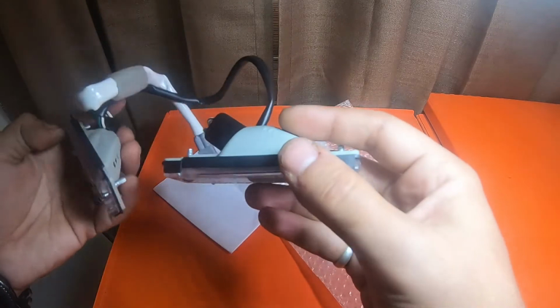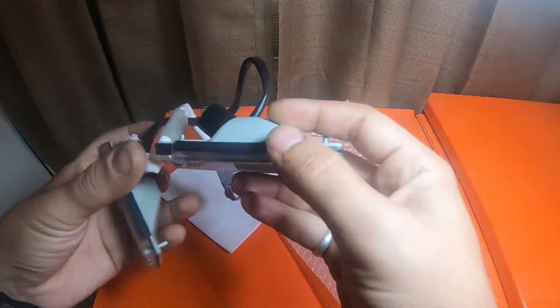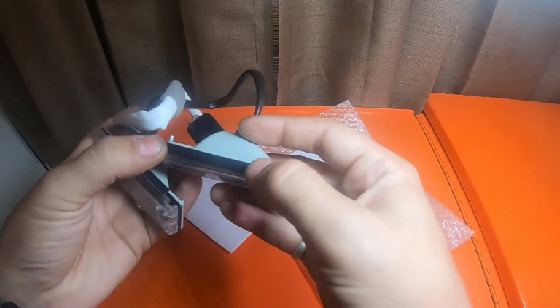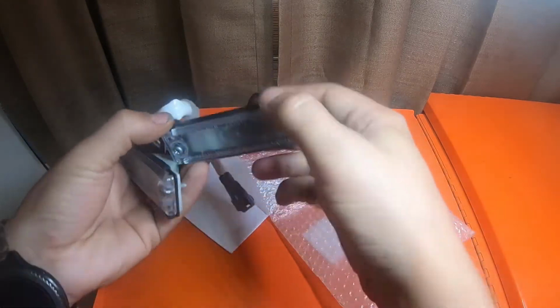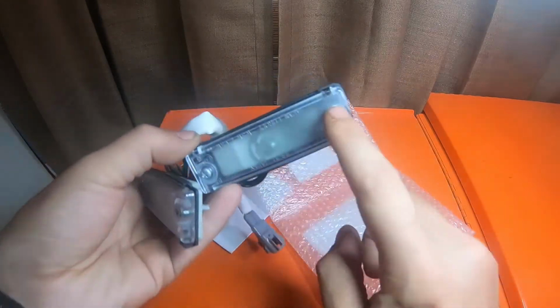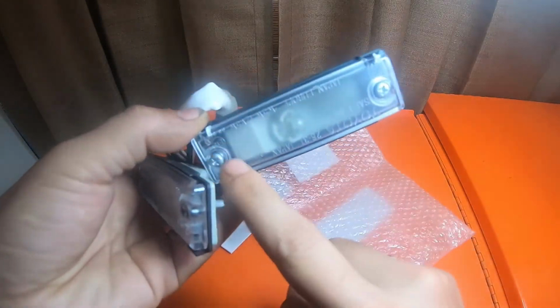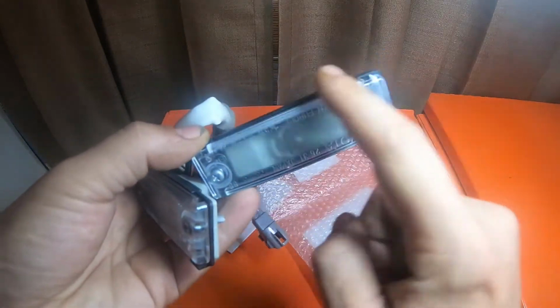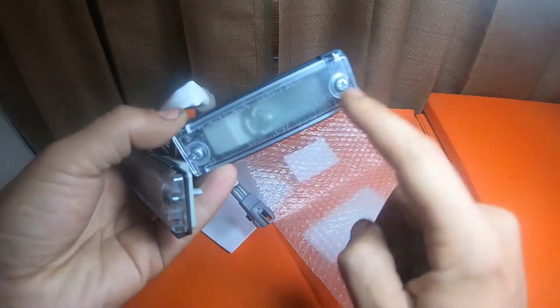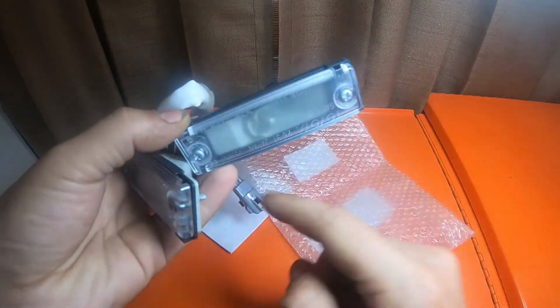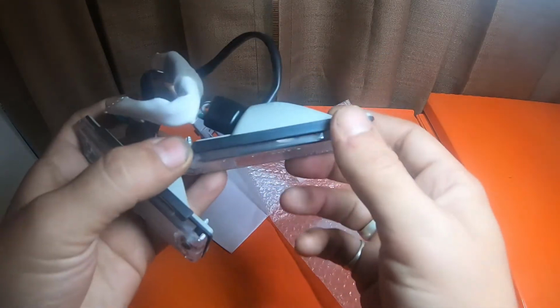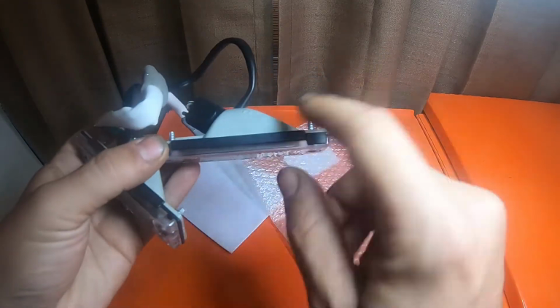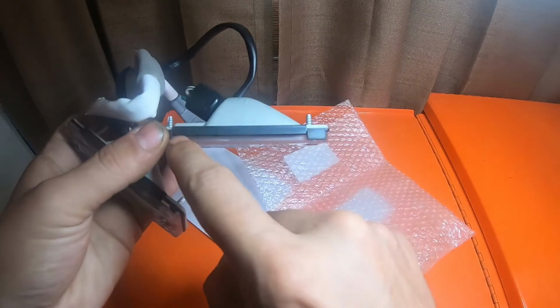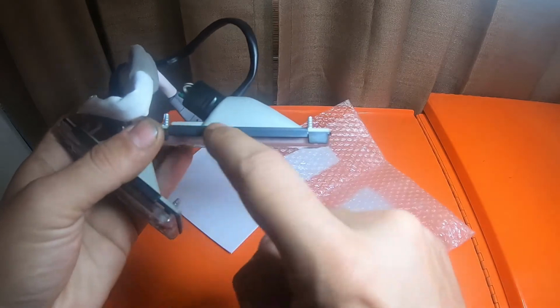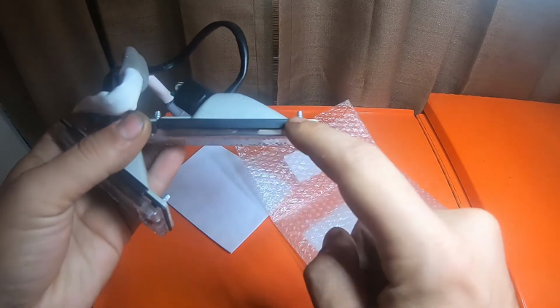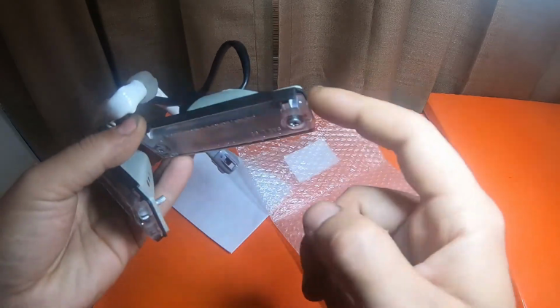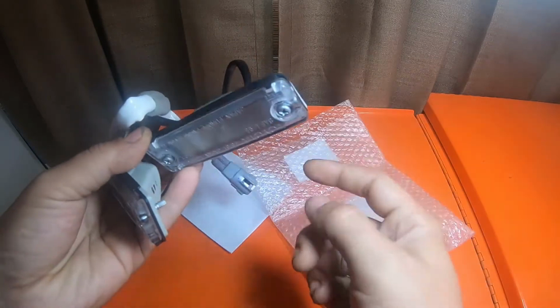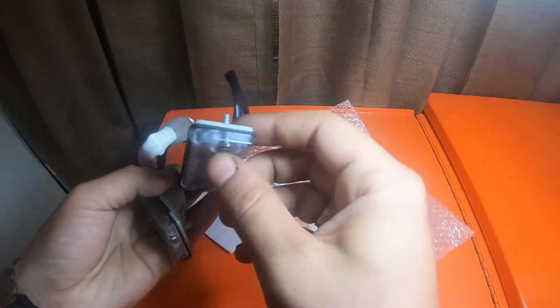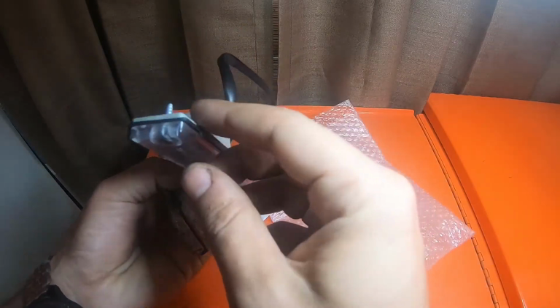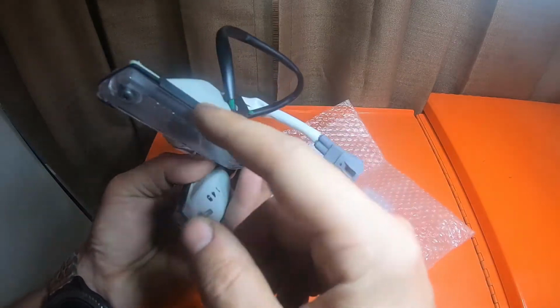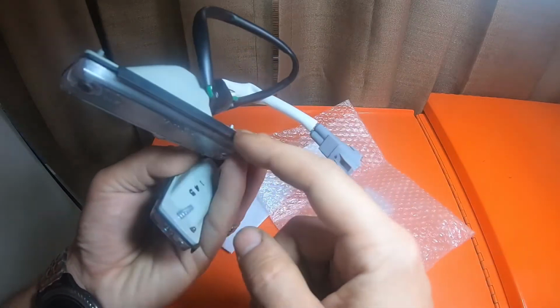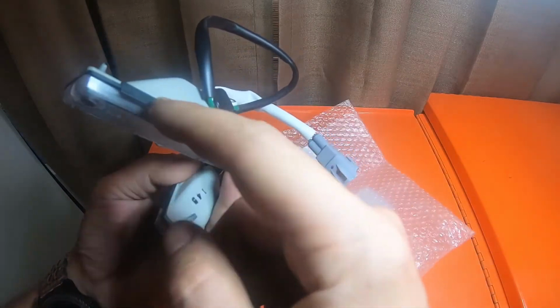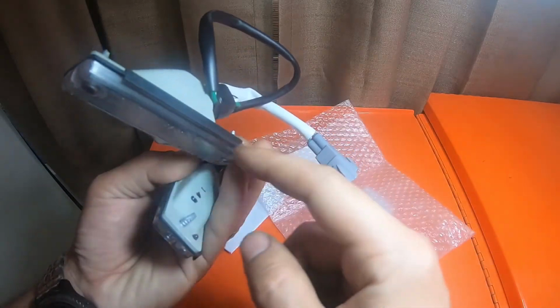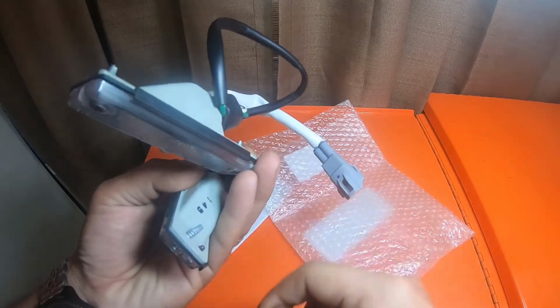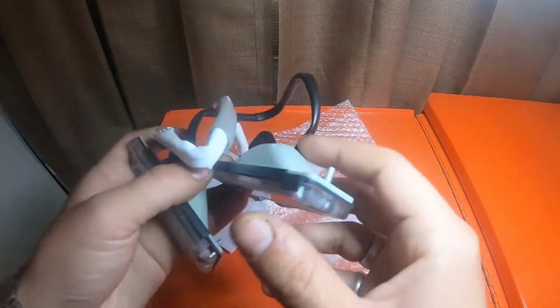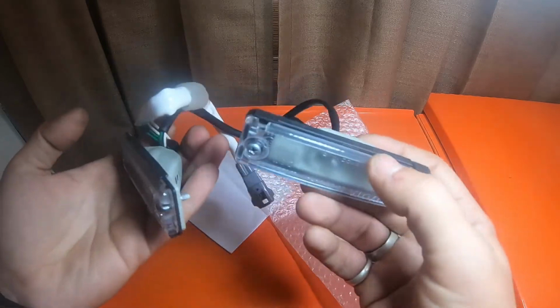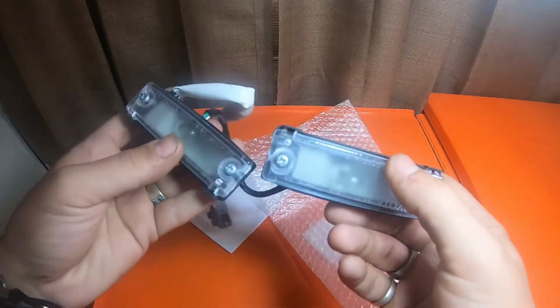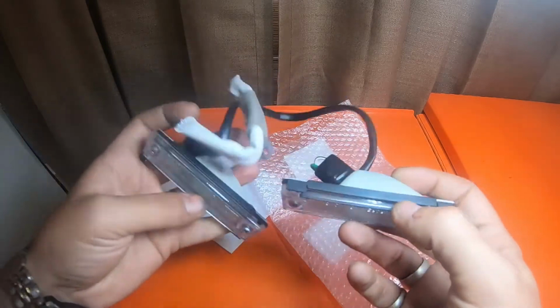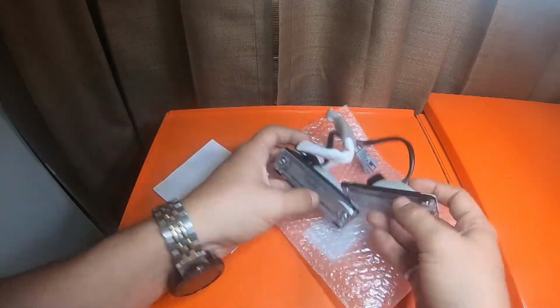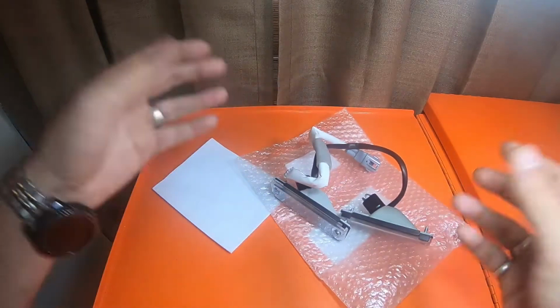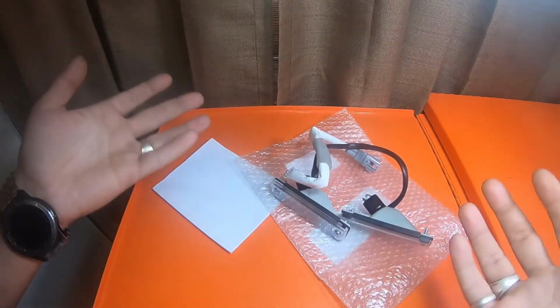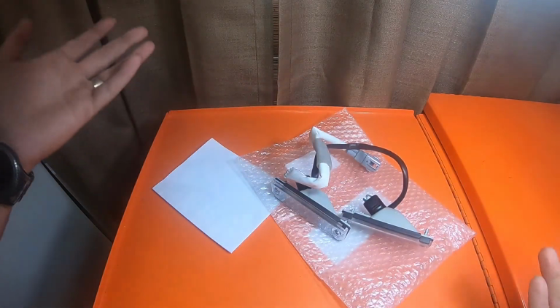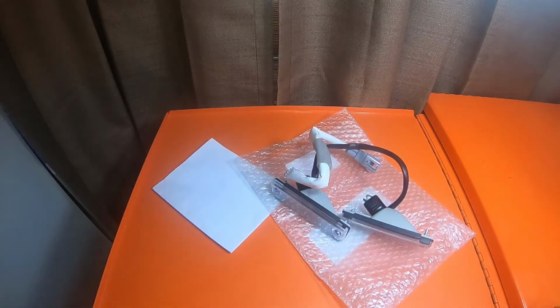The plastic covers are missing on the truck, as well as this rubber seal right here — it's gone. This sandwiching seal is also gone. That's why I picked them up, and it was $22.